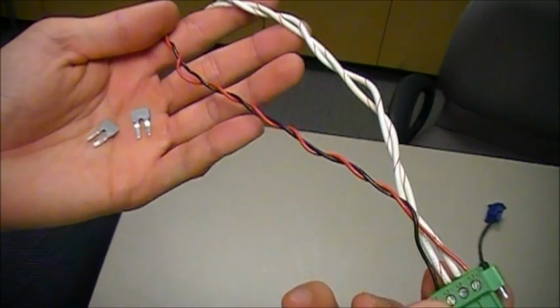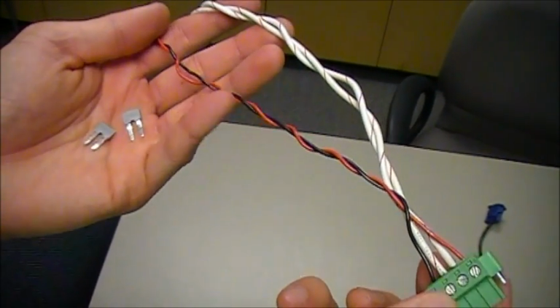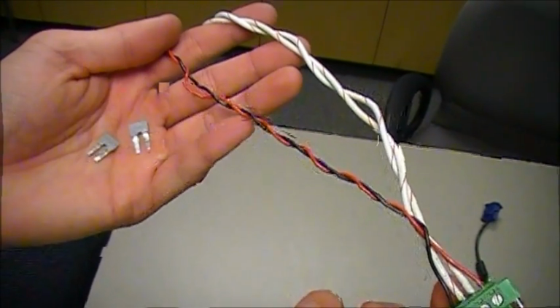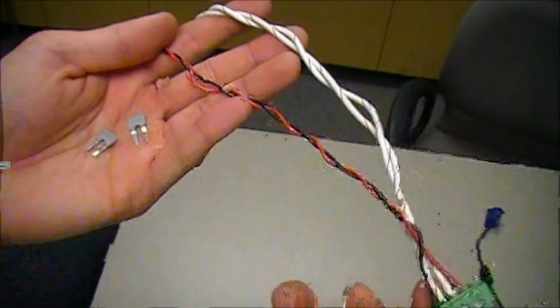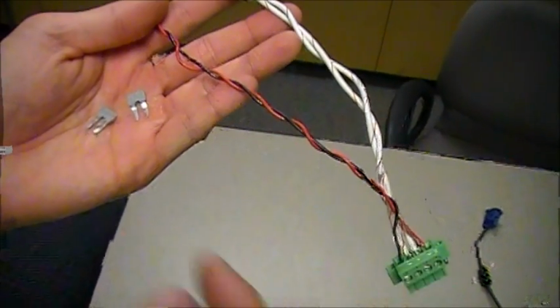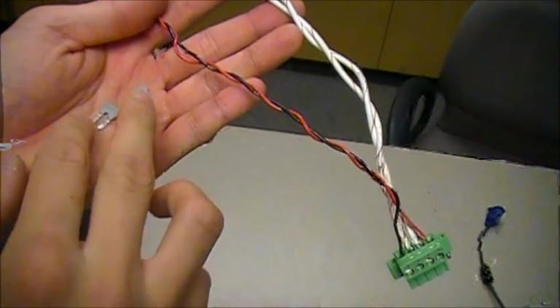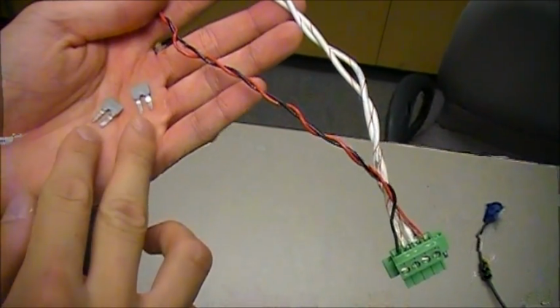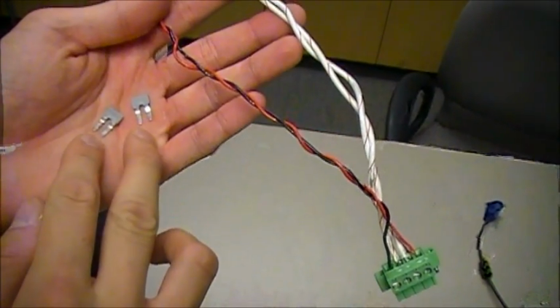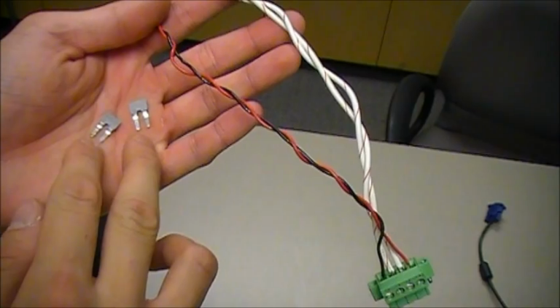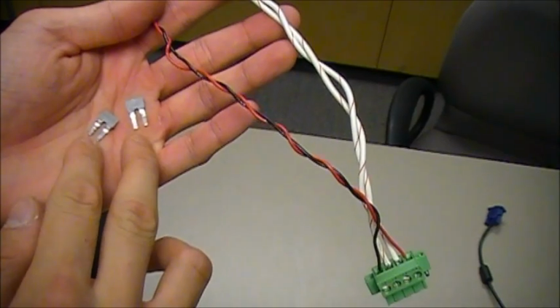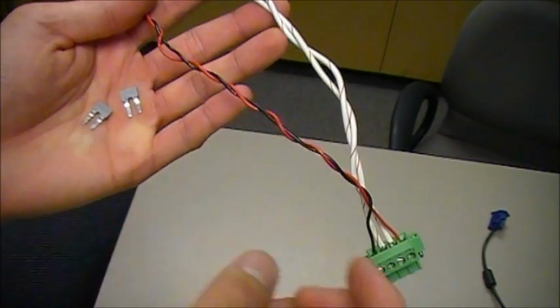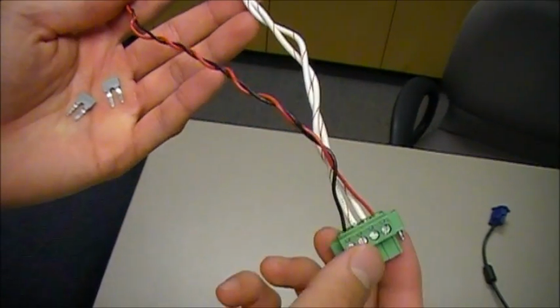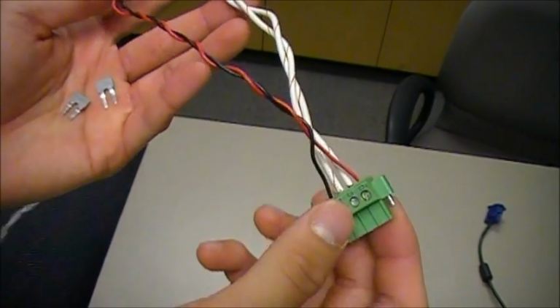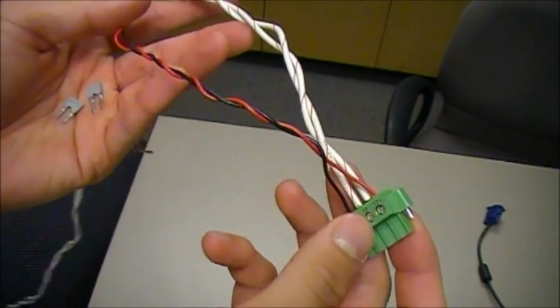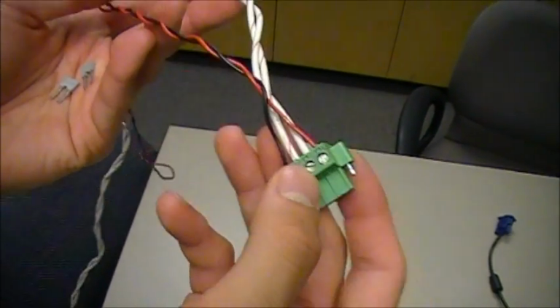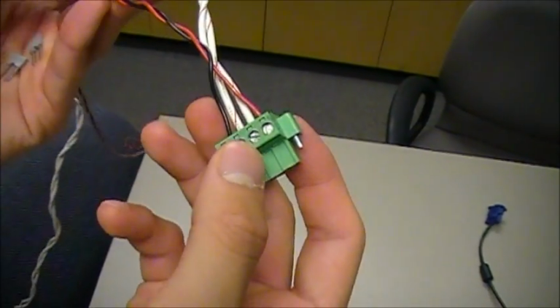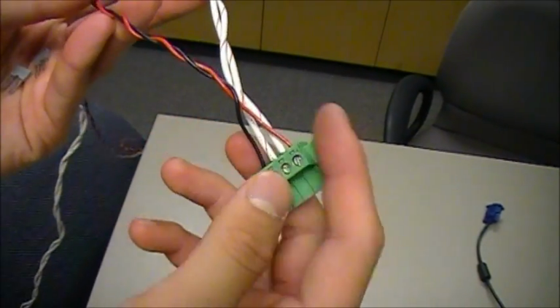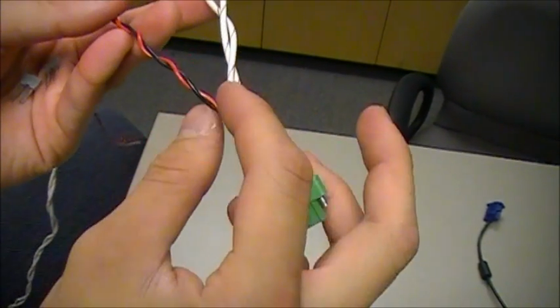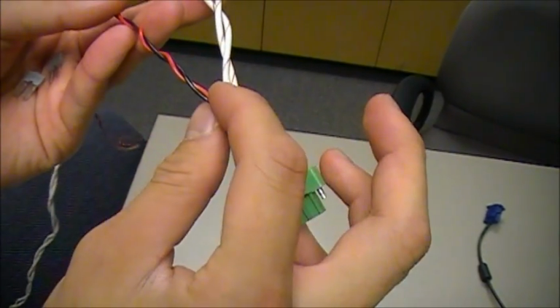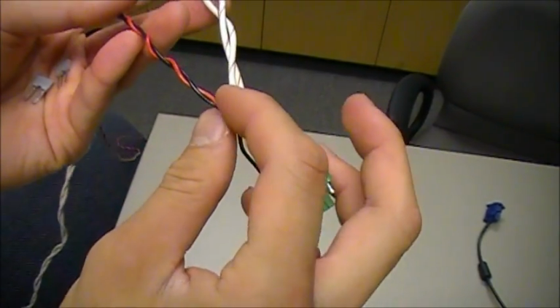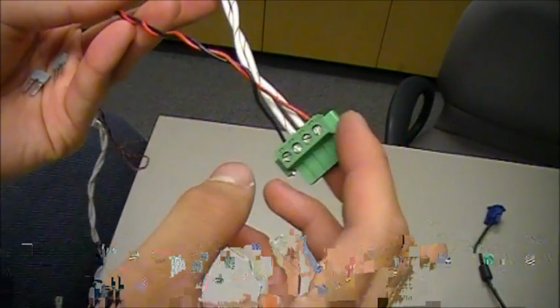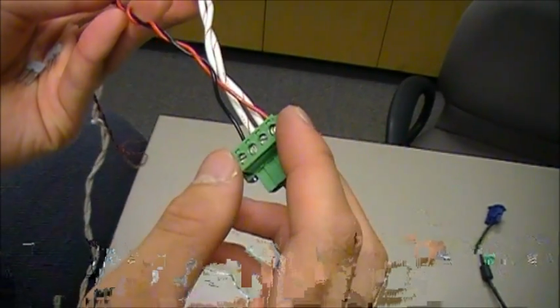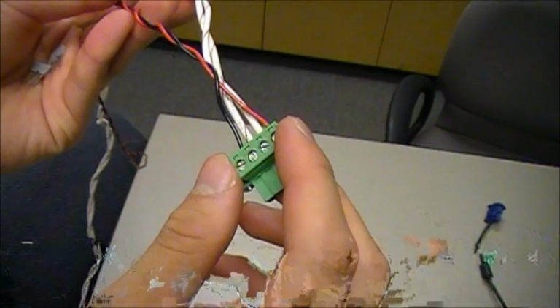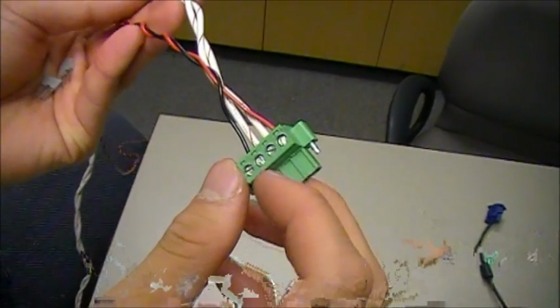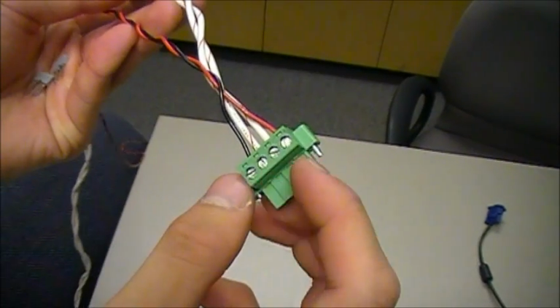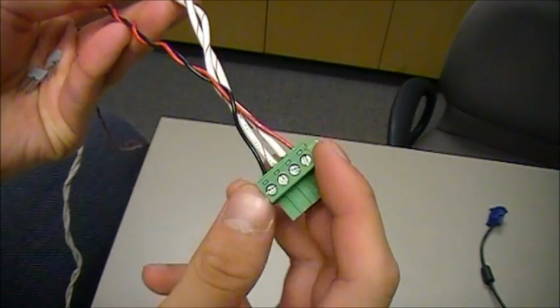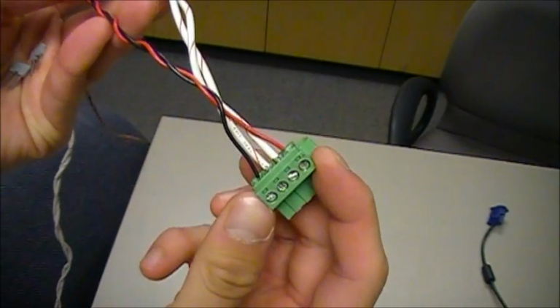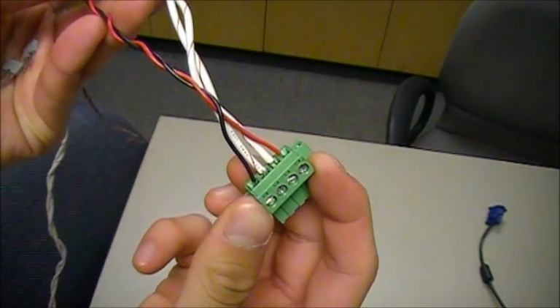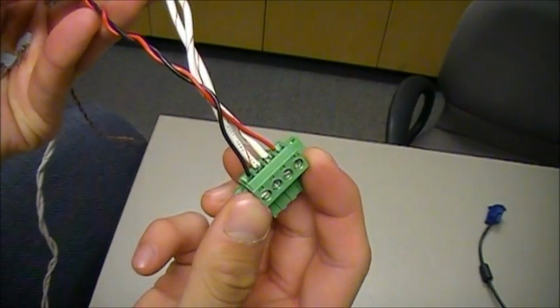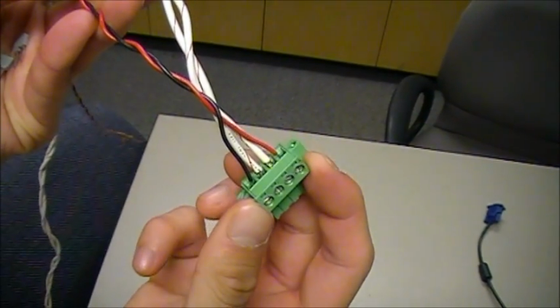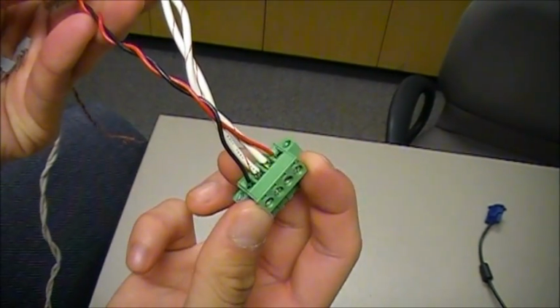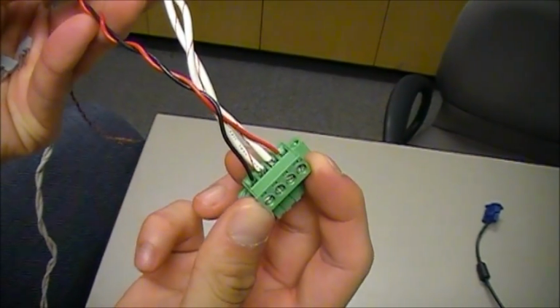As you can see, I've removed the two local sense jumpers and installed the sense cable at the plus and minus sense terminals on the outside.